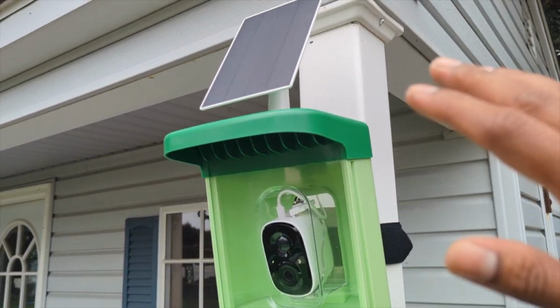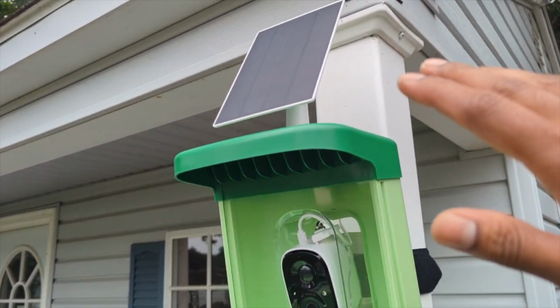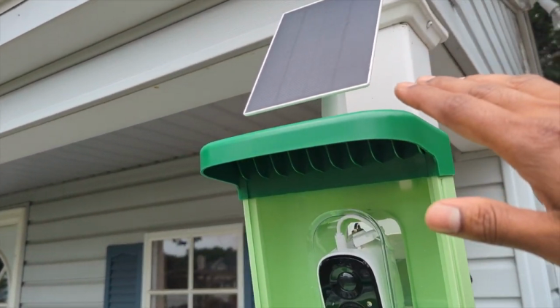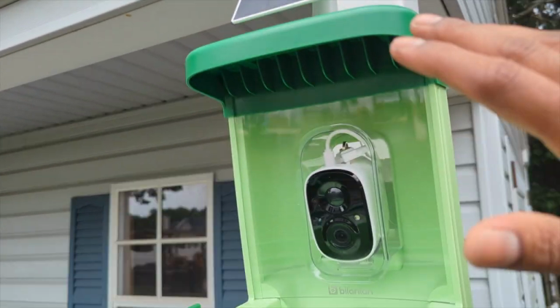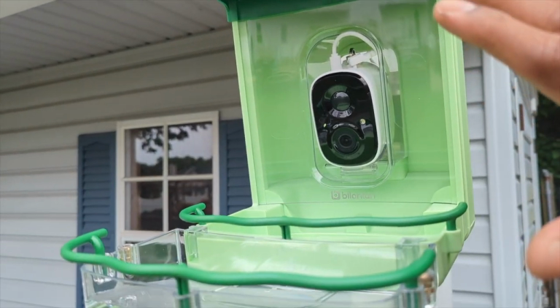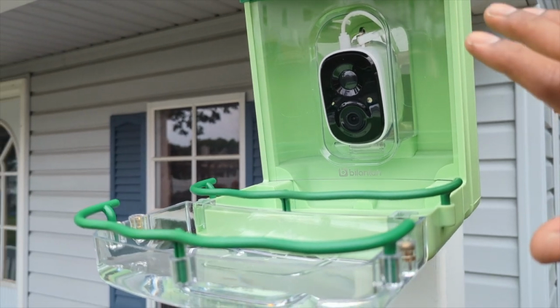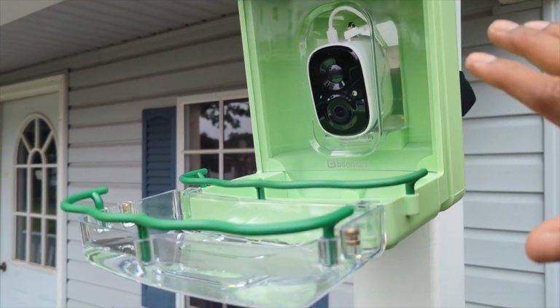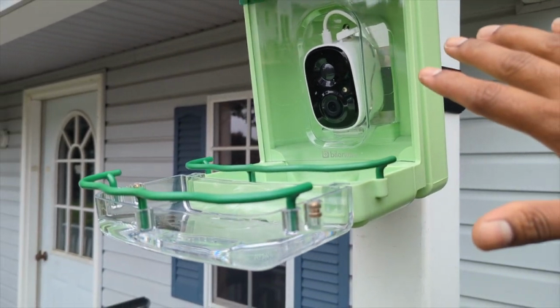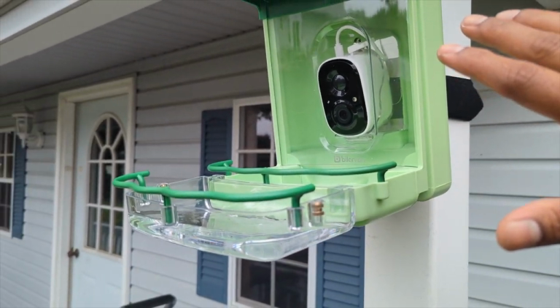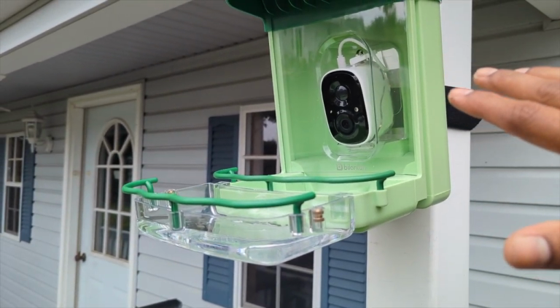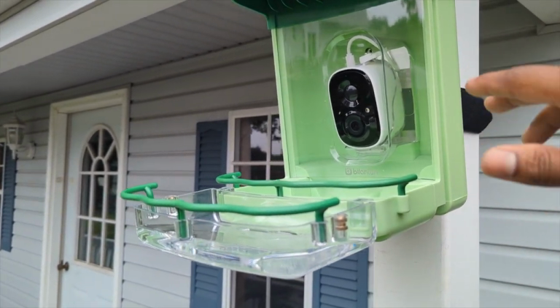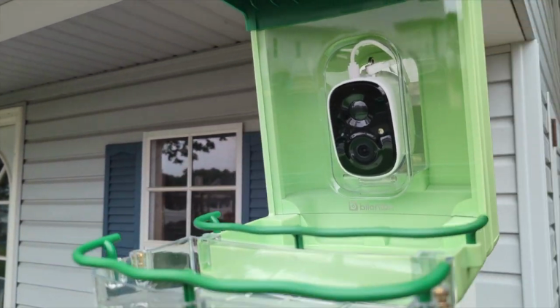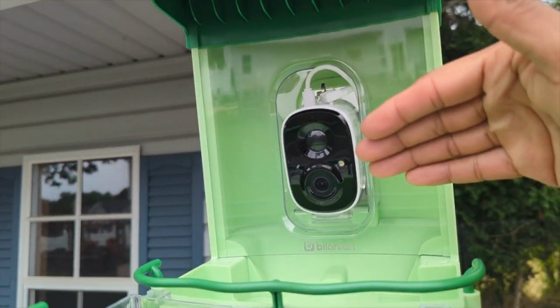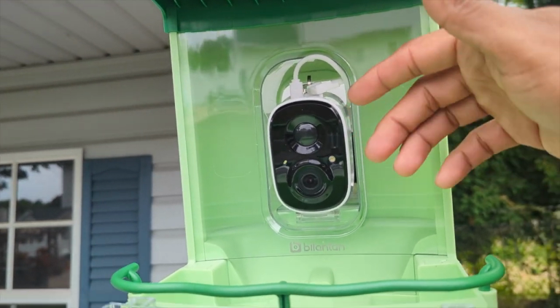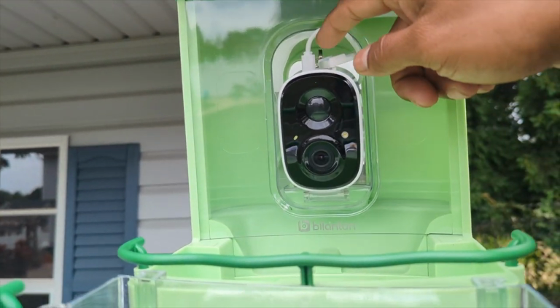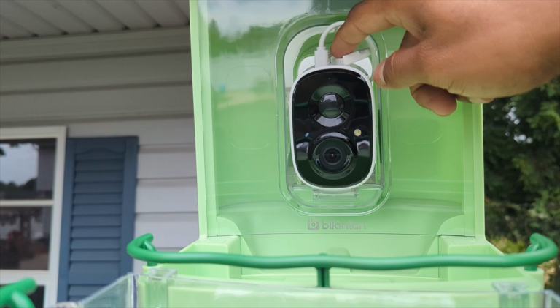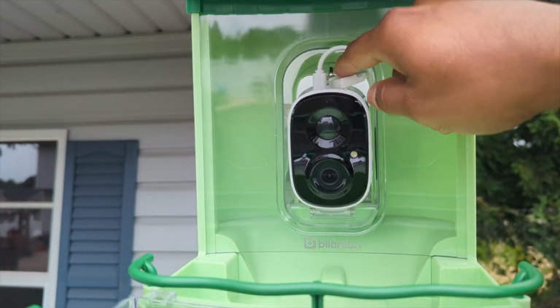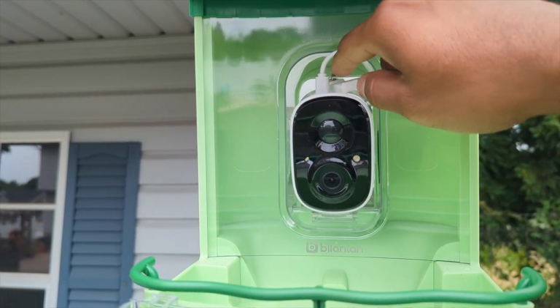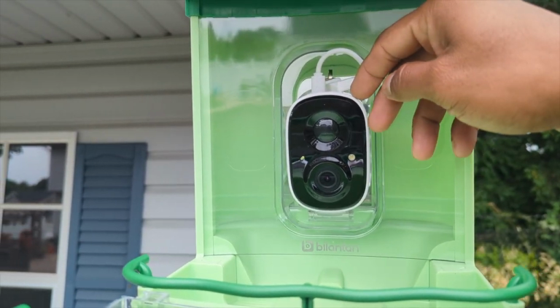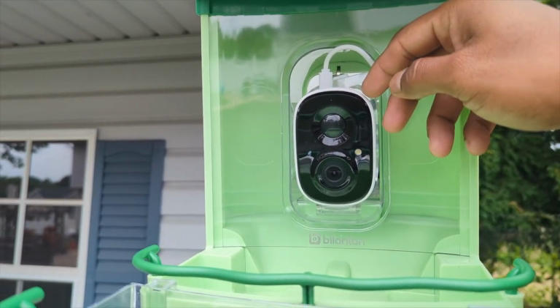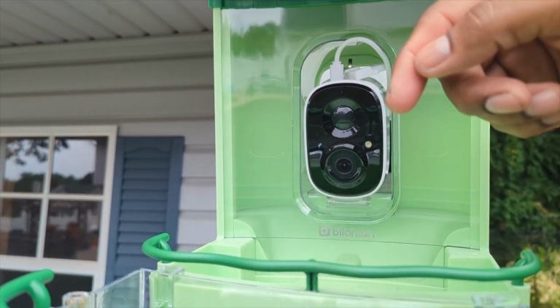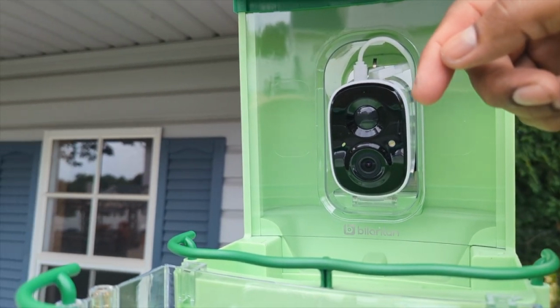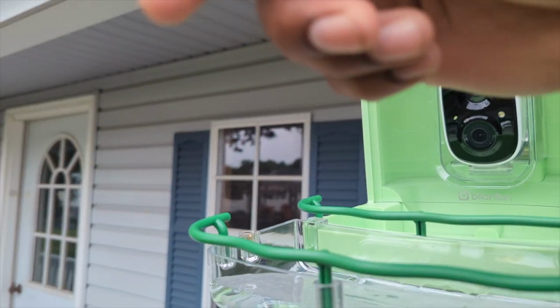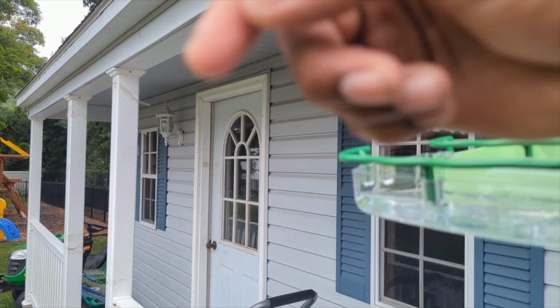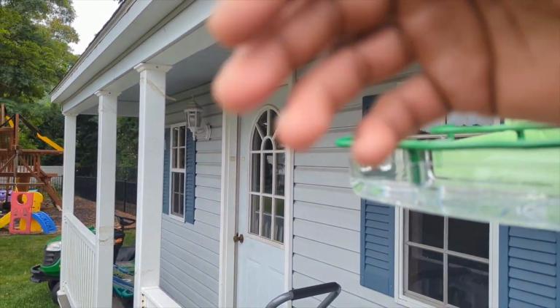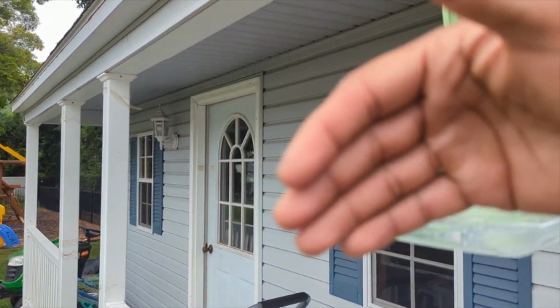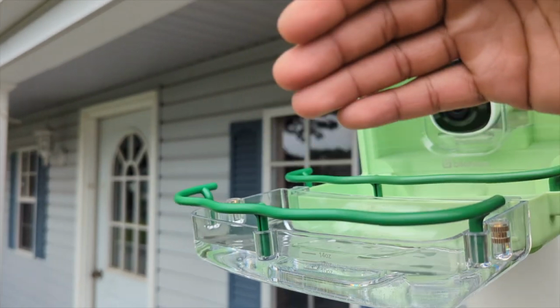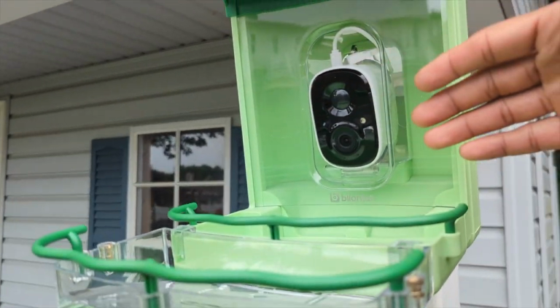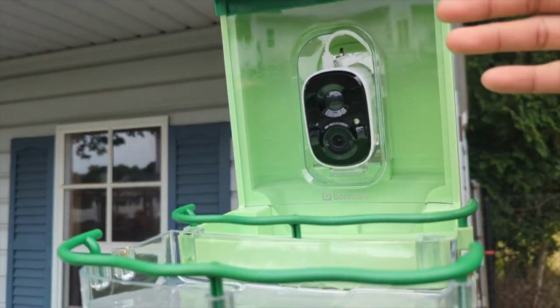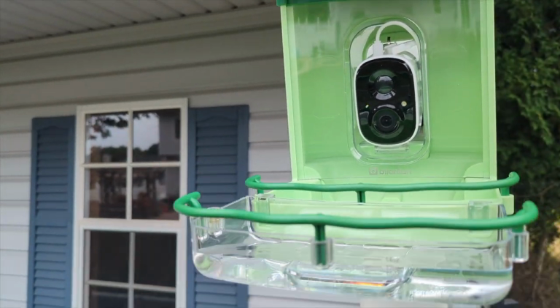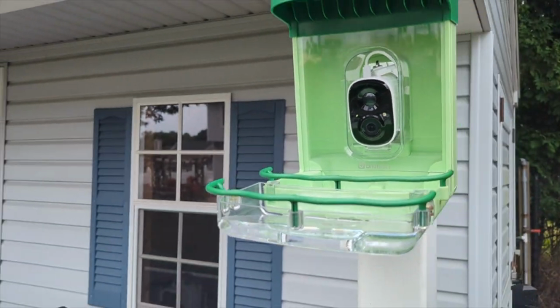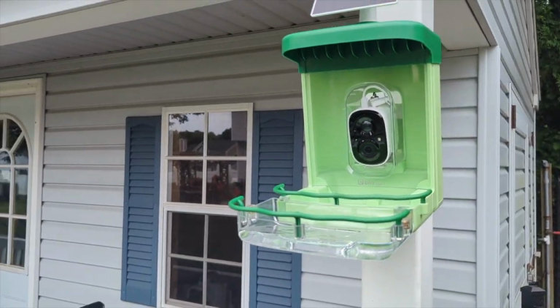If you put this far away in your backyard, here's what to do: make sure it's charged a little bit first. Screw out that screw, take your camera, and put it all the way close to your Wi-Fi indoors to connect it there, then bring it back outside. That's a bonus tip.